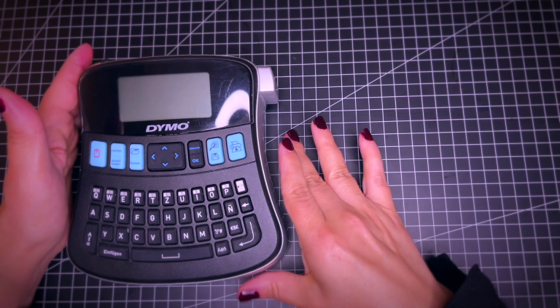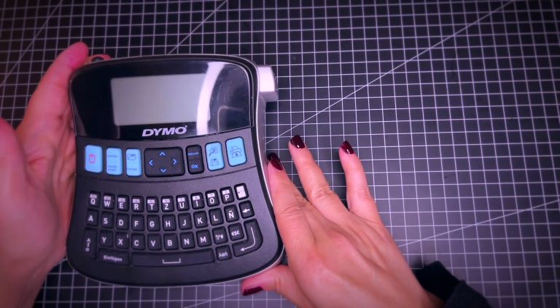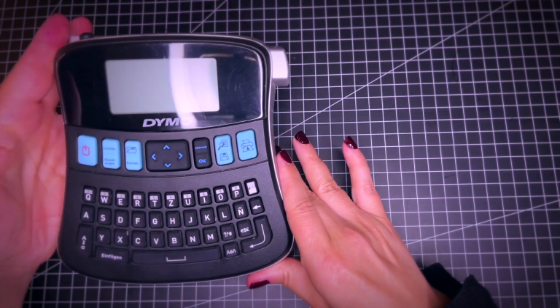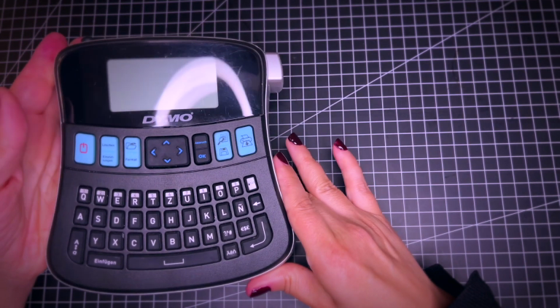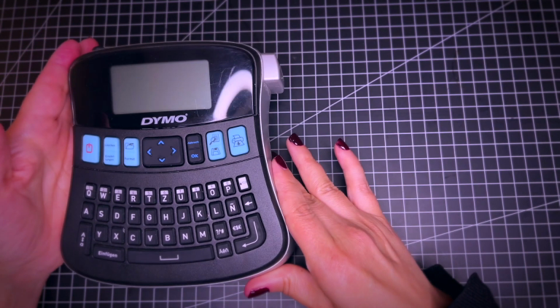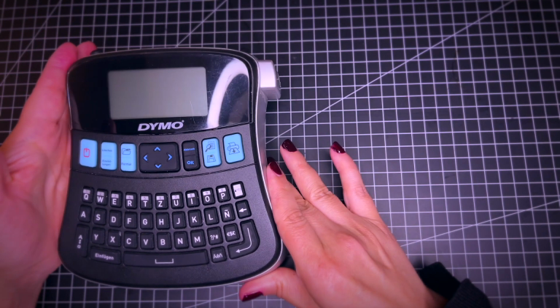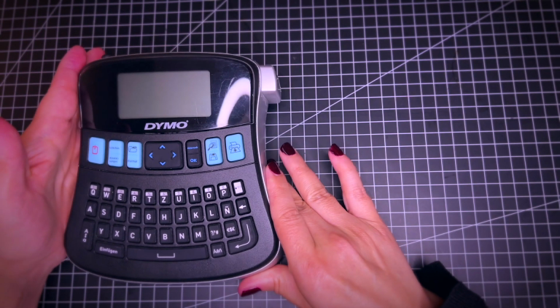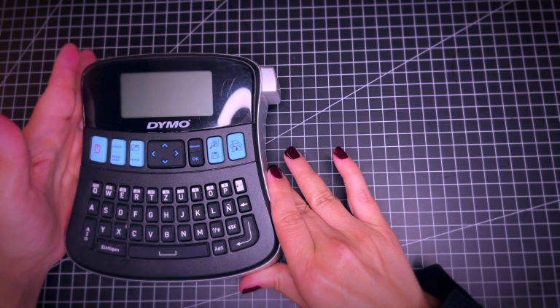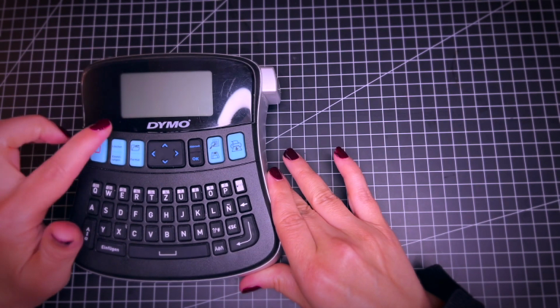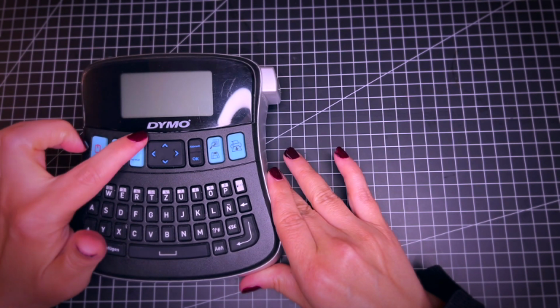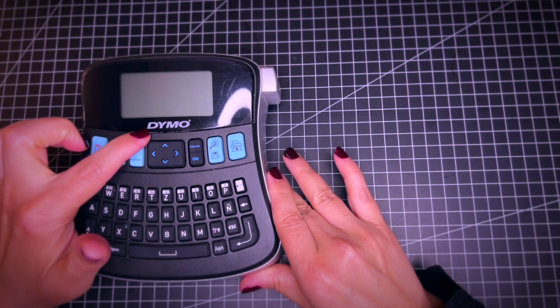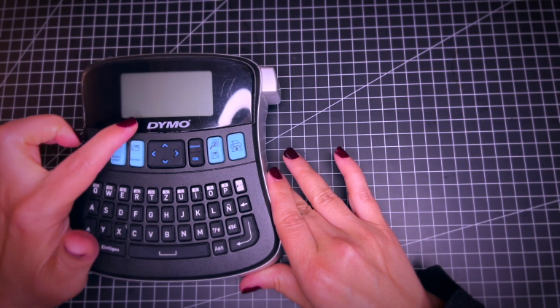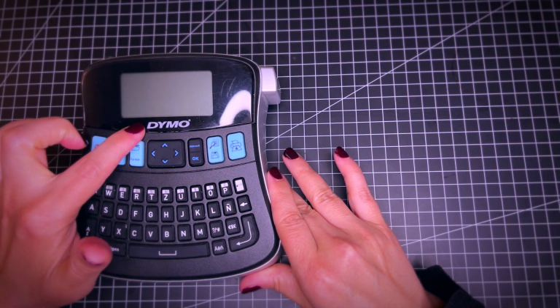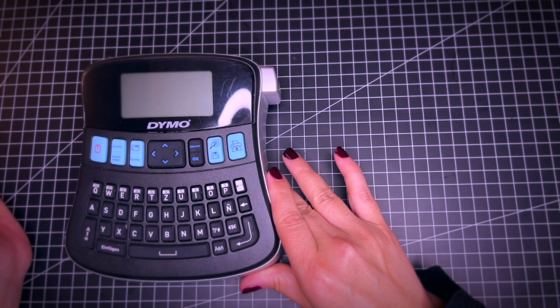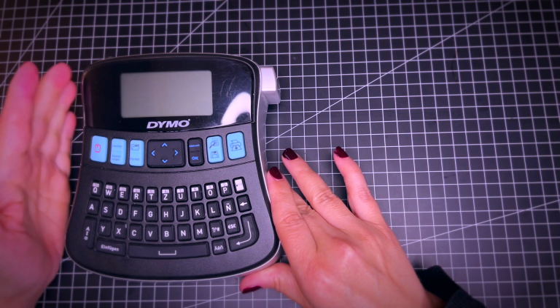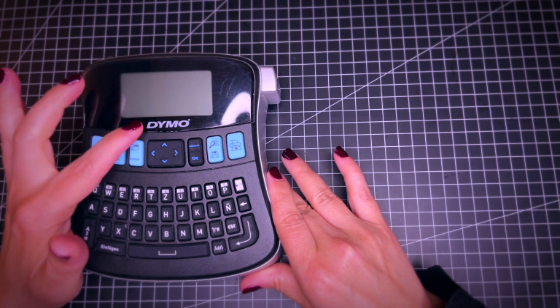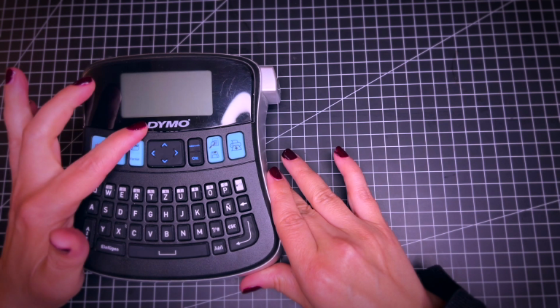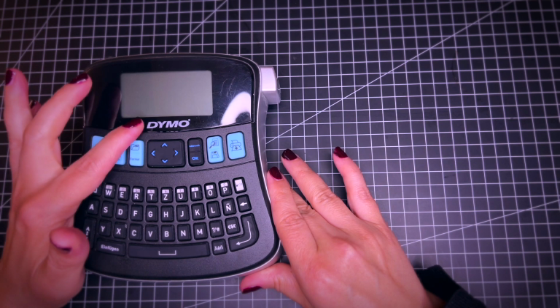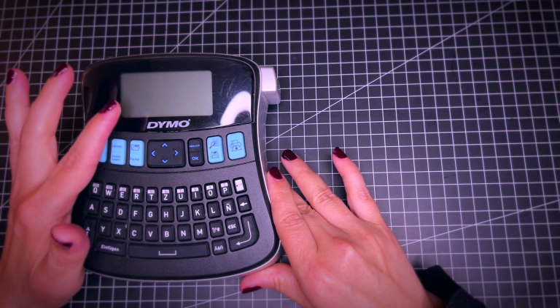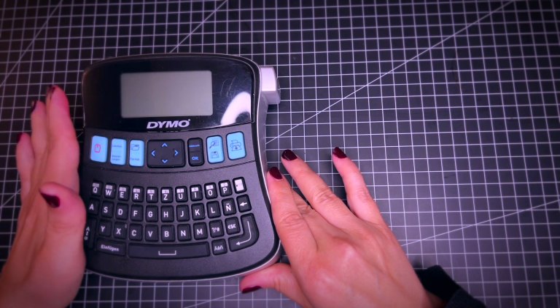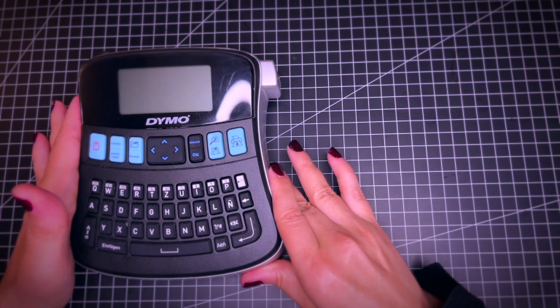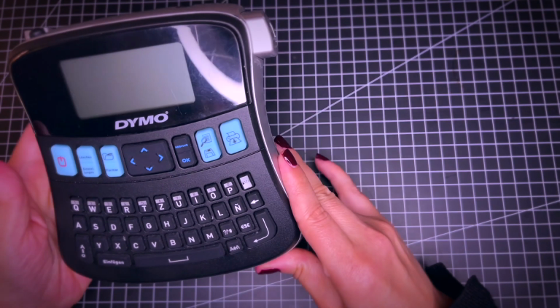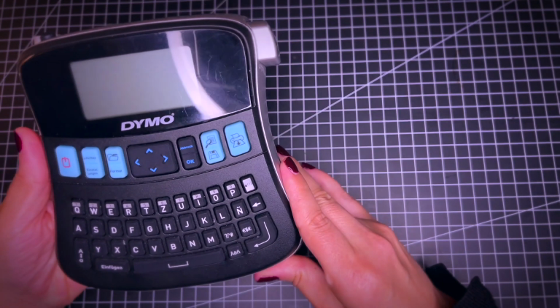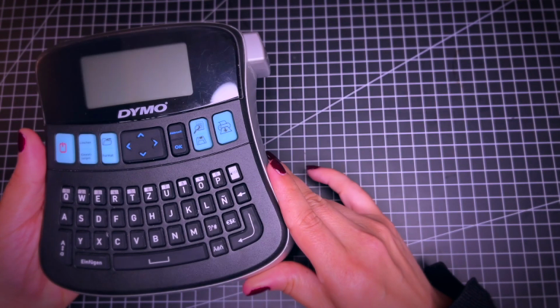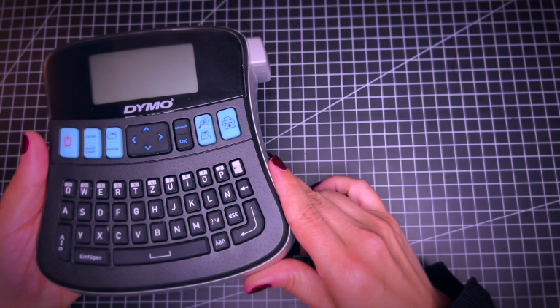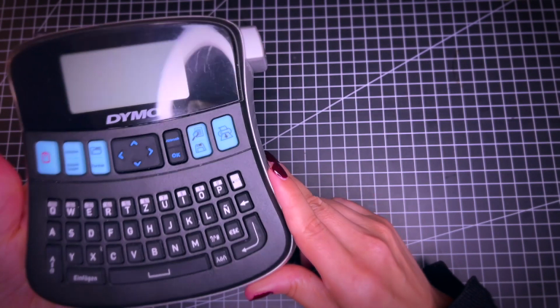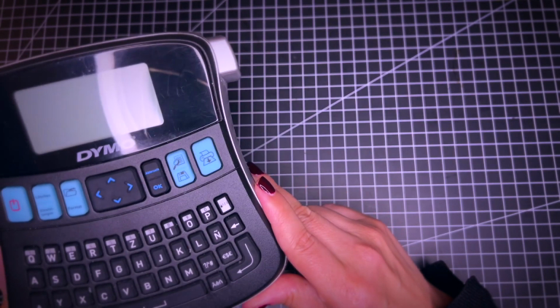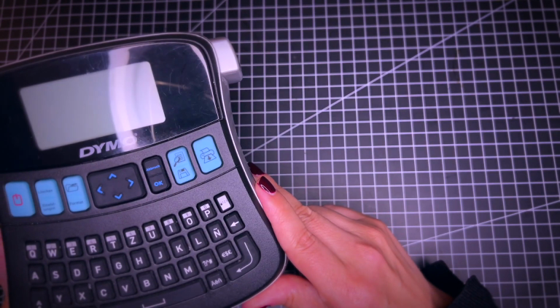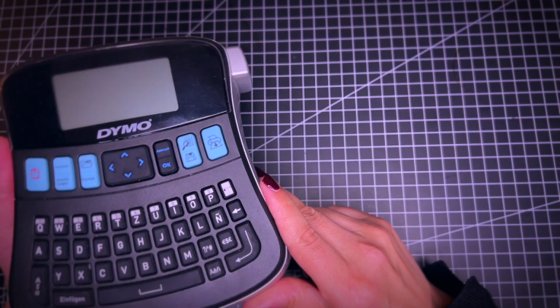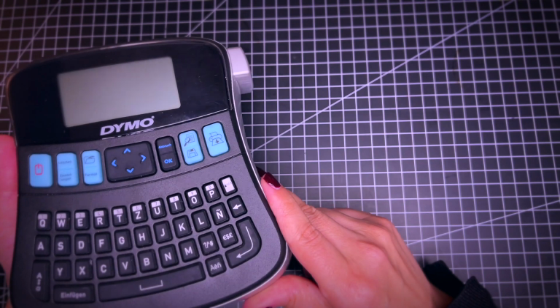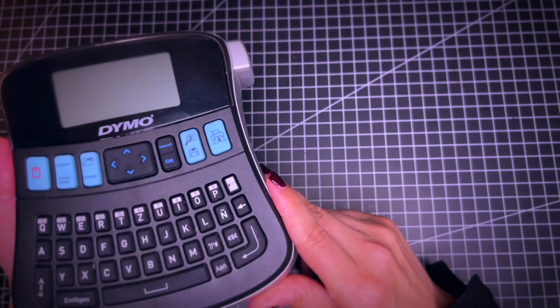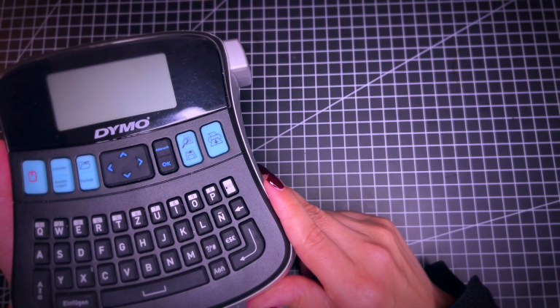This is the digital label maker machine of the brand Daimo. It's been around for a very long time. This is the modern version now, very ergonomic and lightweight.